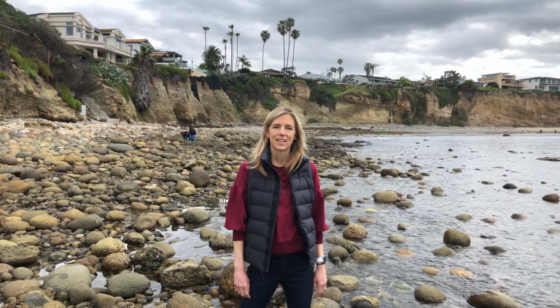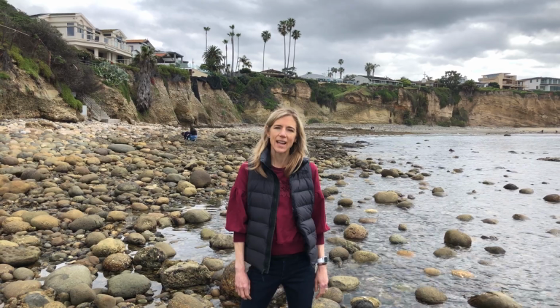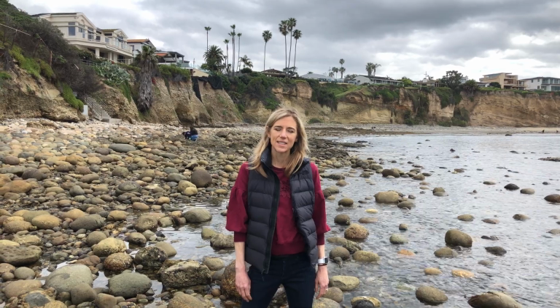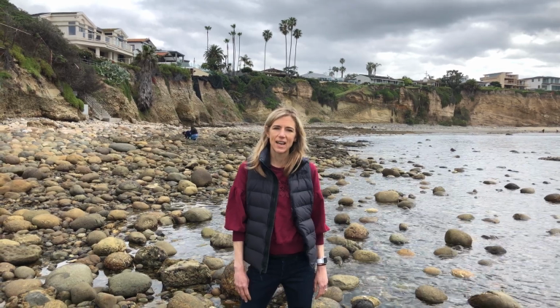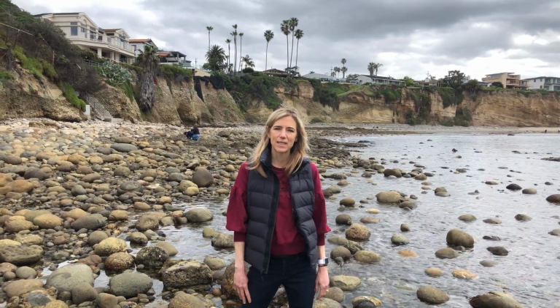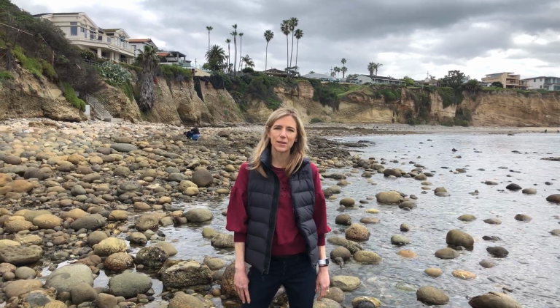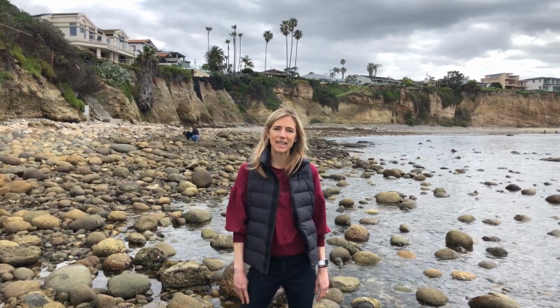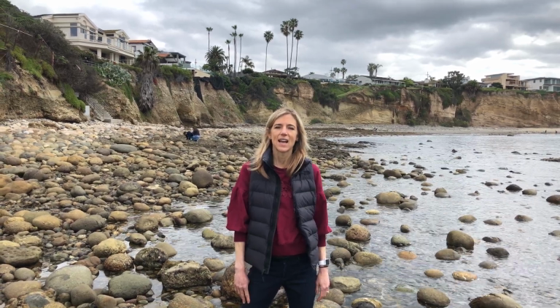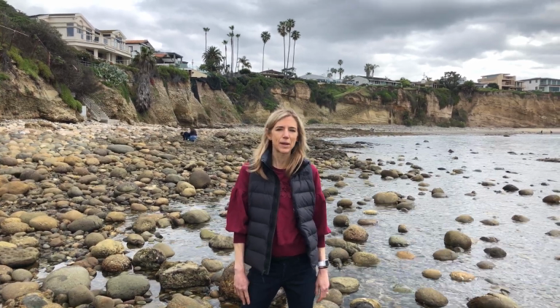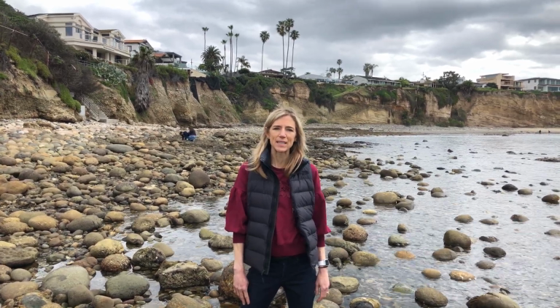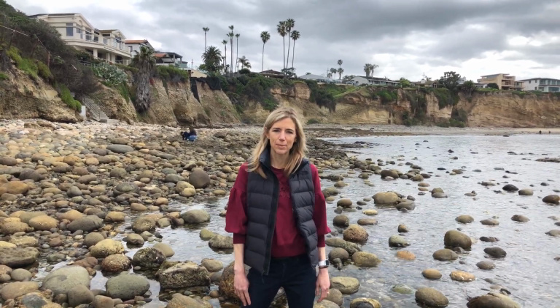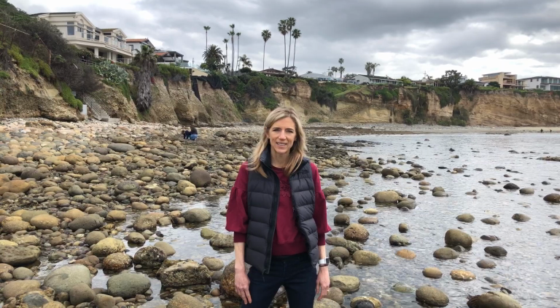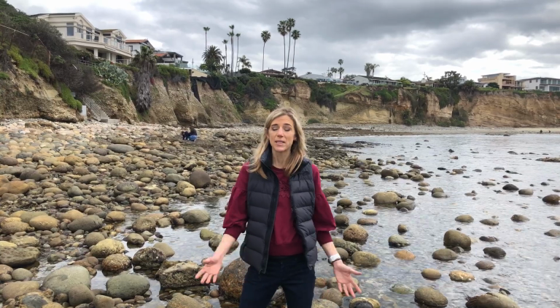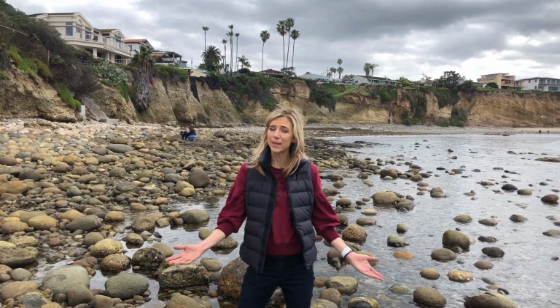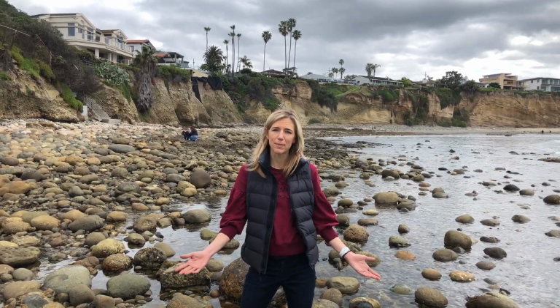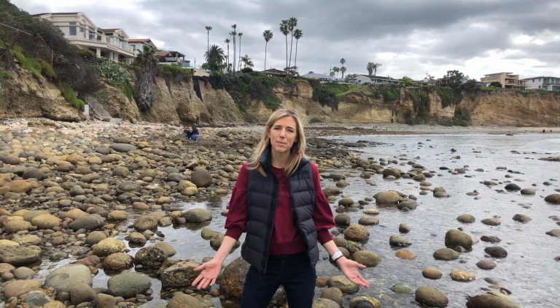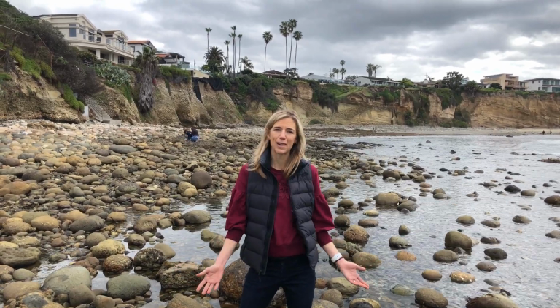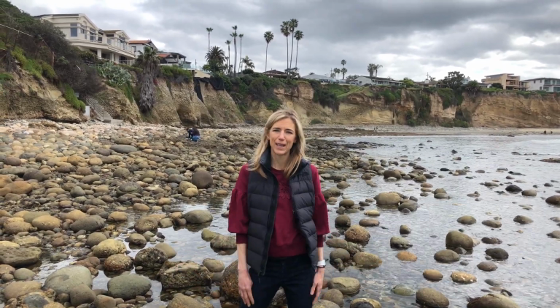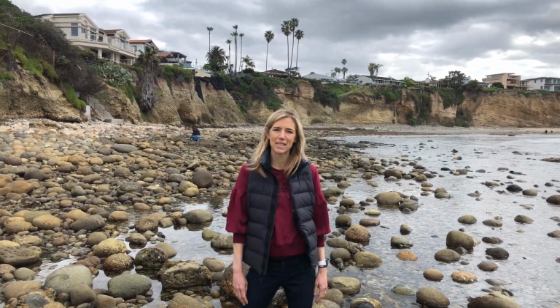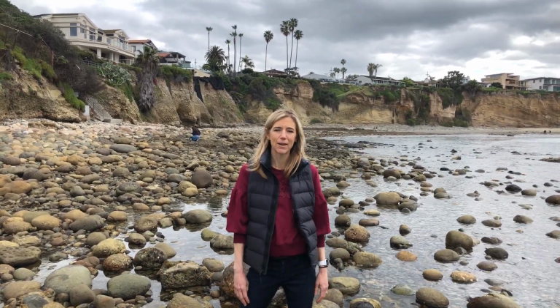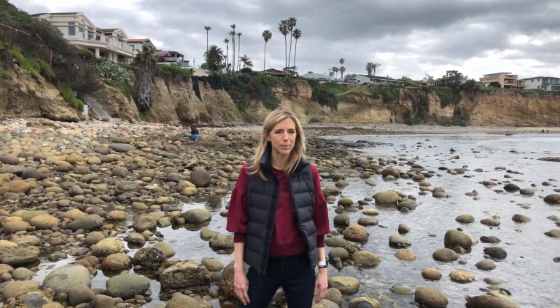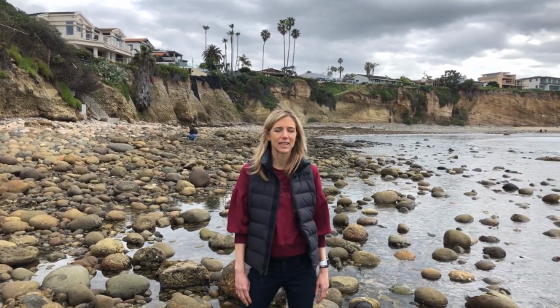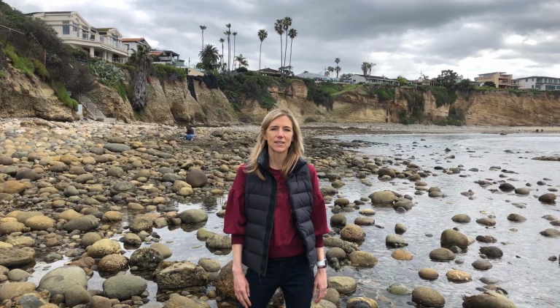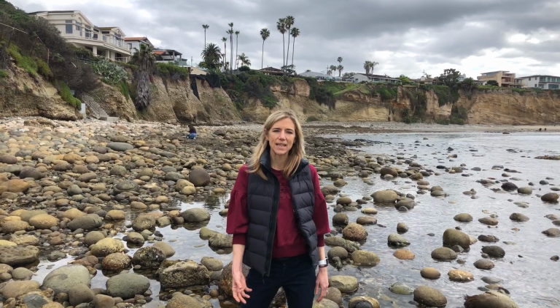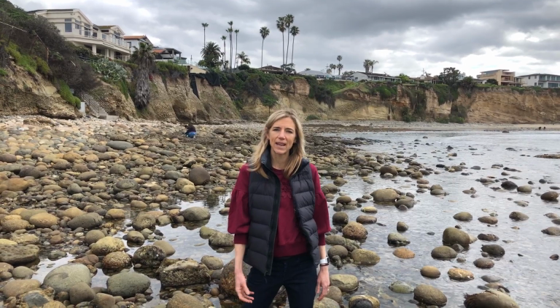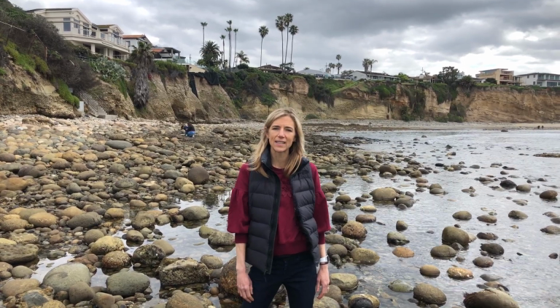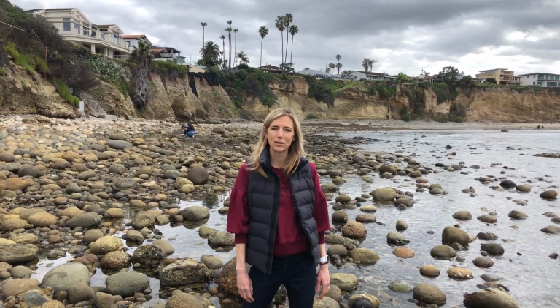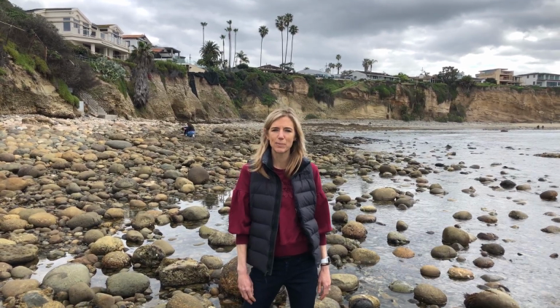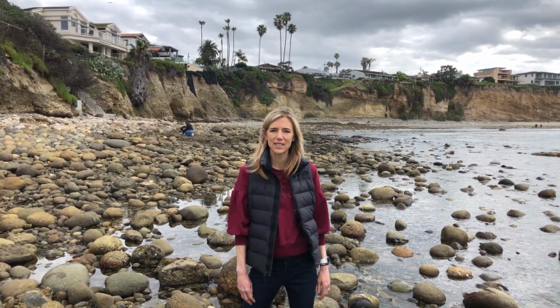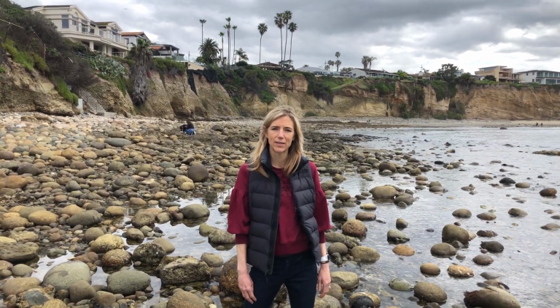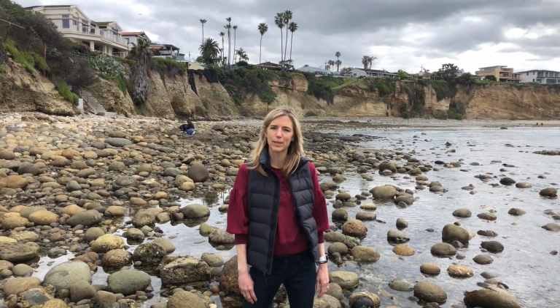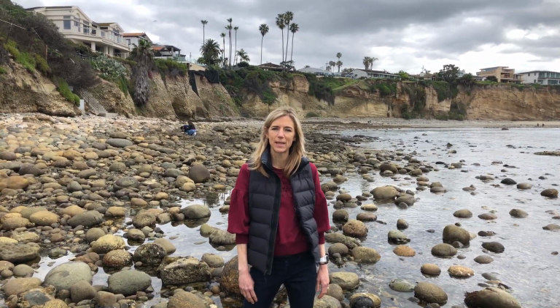Hi, this is Danielle Adler with San Diego Youth Science. Have you ever been tide pooling? Well today we're going to talk about the amazing rocky intertidal habitat and how to go tide pooling. It's an amazing way to find some of our local species of invertebrates at the beach.